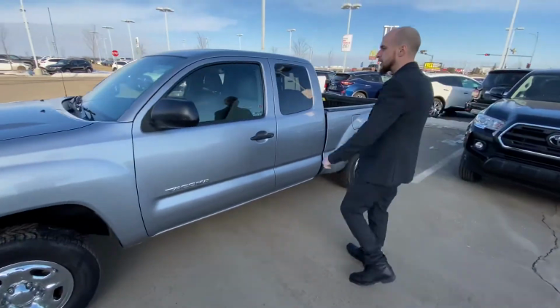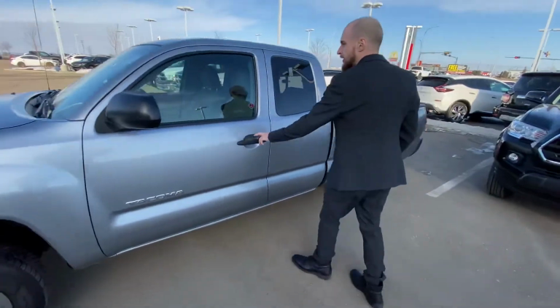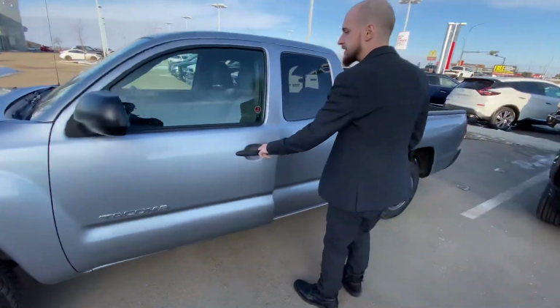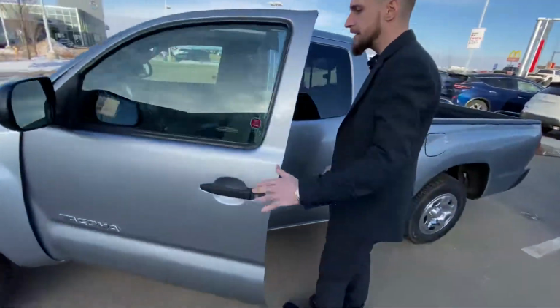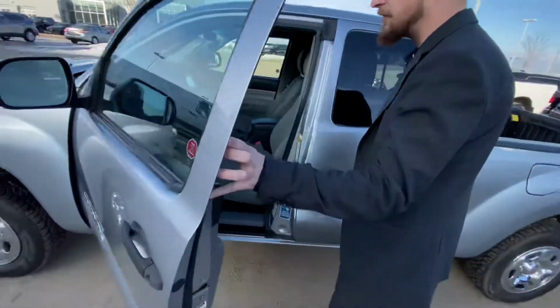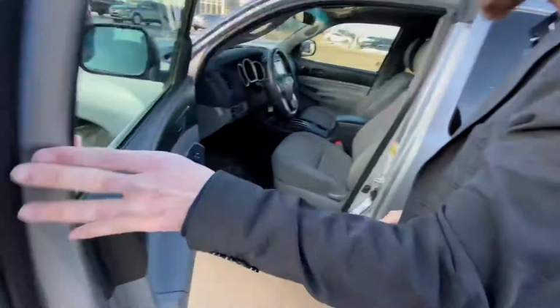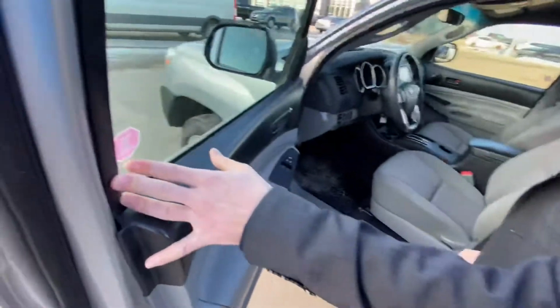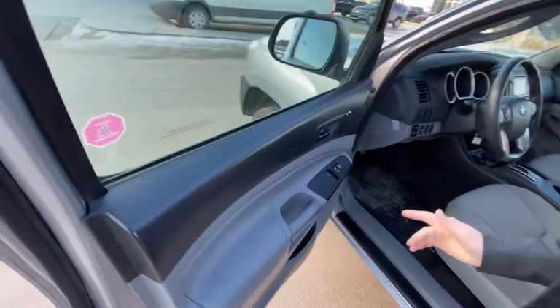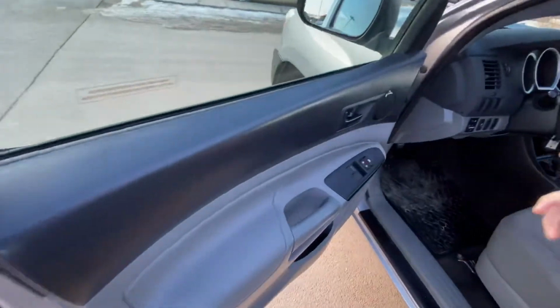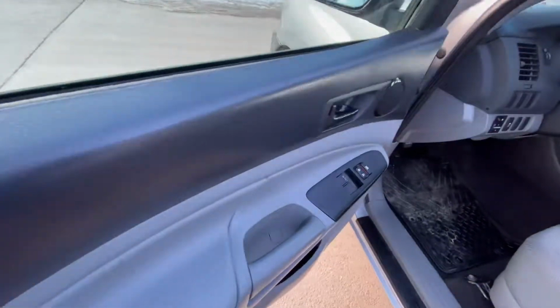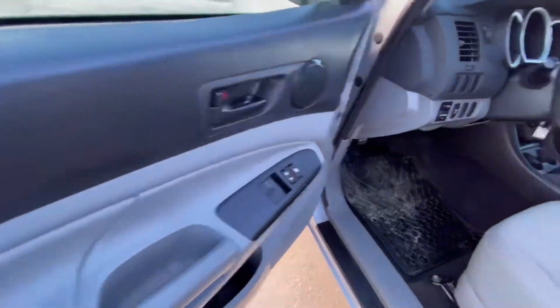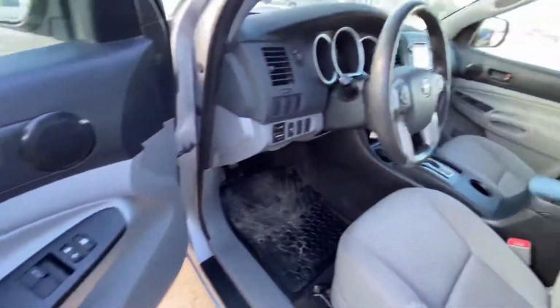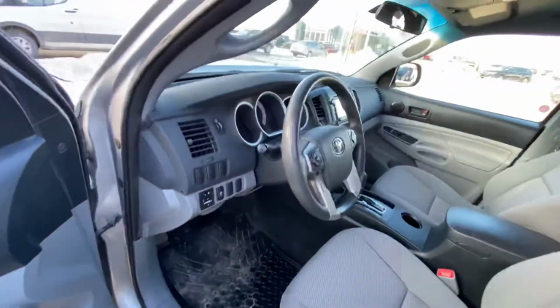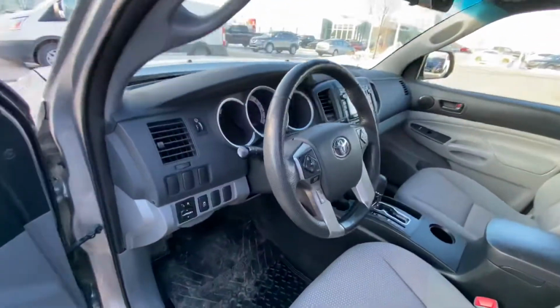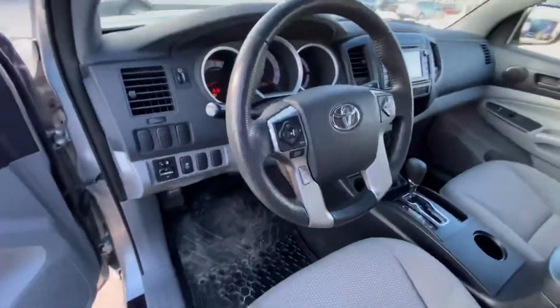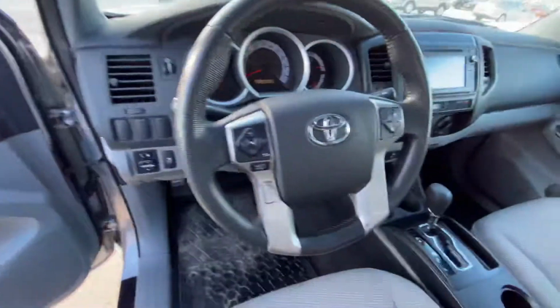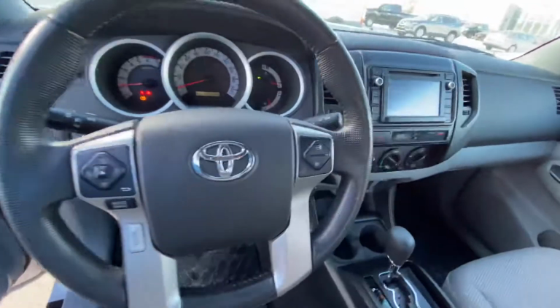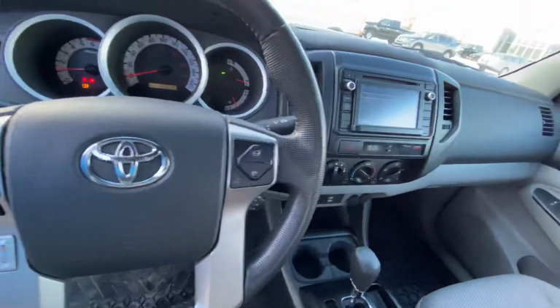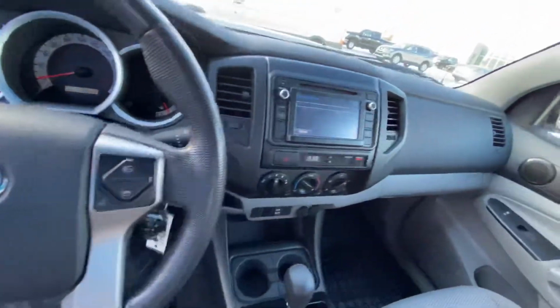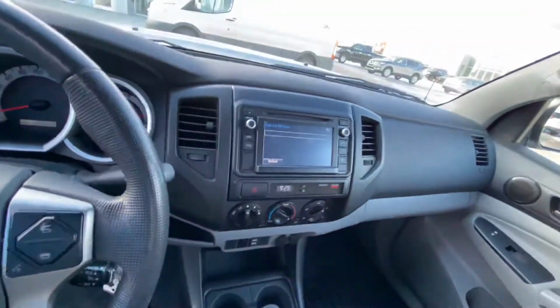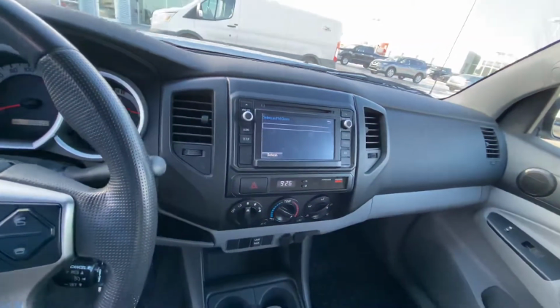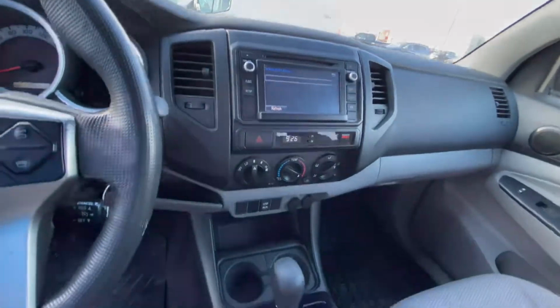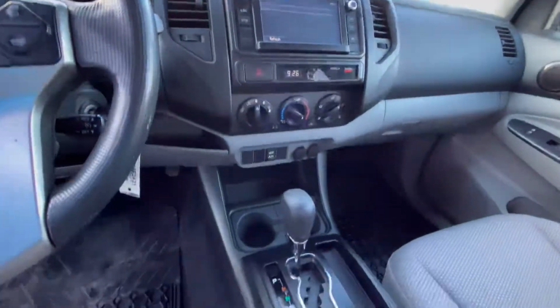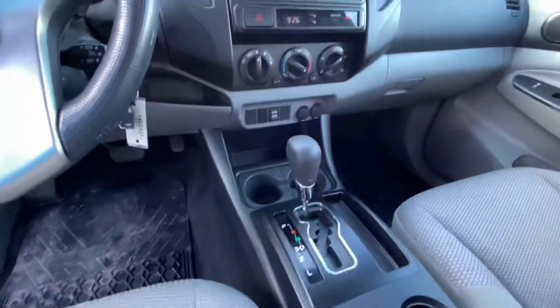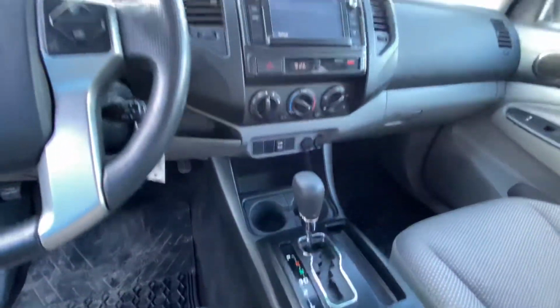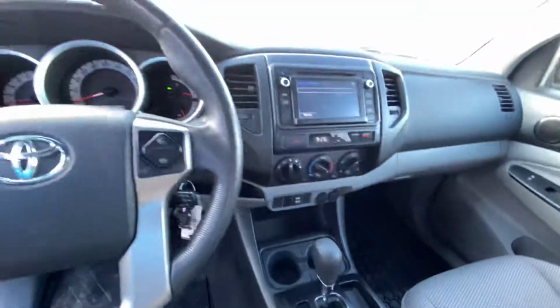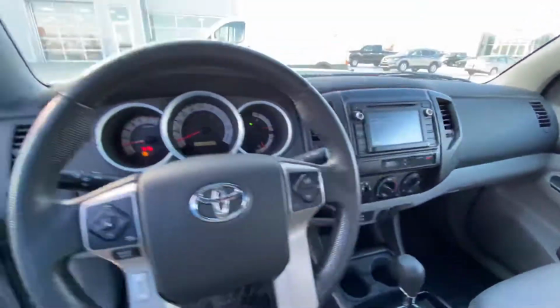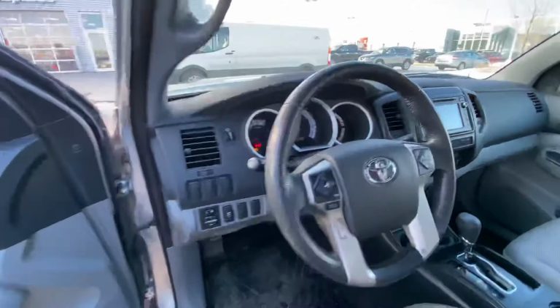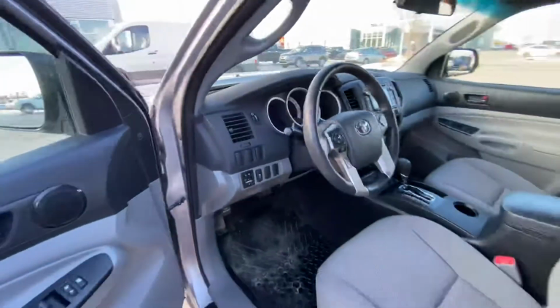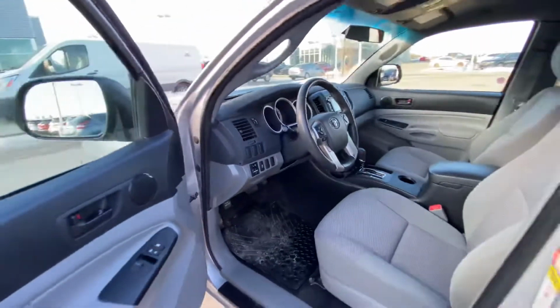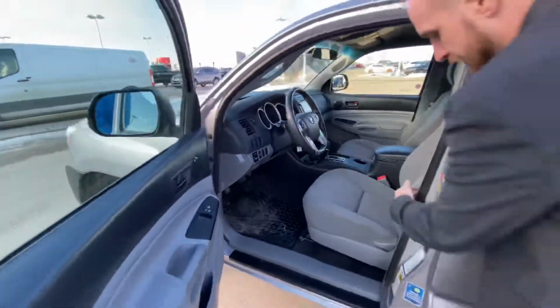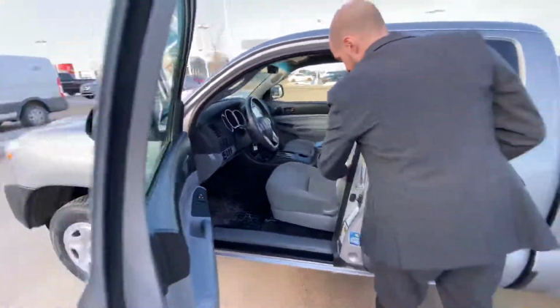Jumping on into the inside here, we have all of your power appointments — windows, mirrors, and locks. You're going to have Bluetooth and cruise control on the steering wheel, a nice touchscreen radio, air conditioning, and an amazing shape on the interior here.